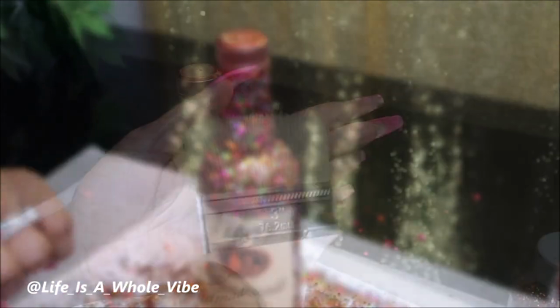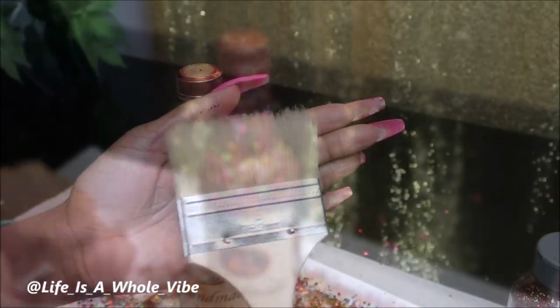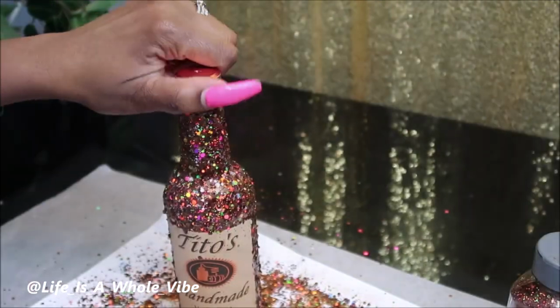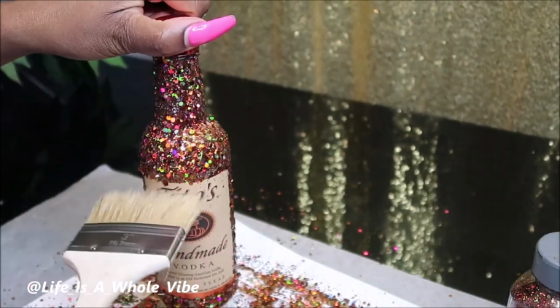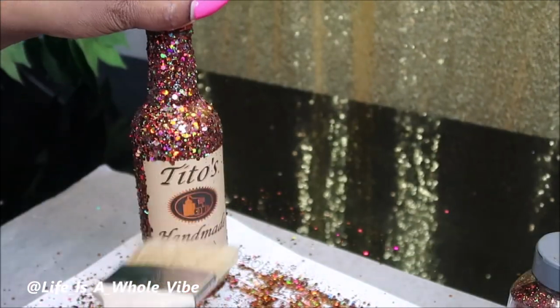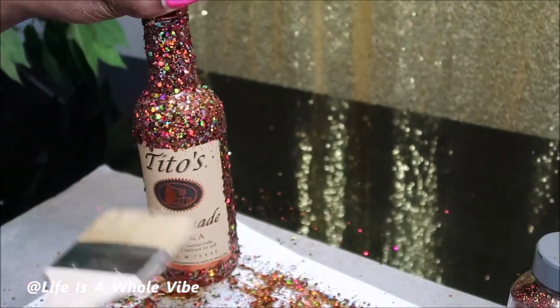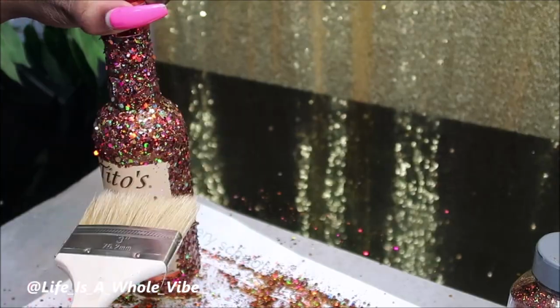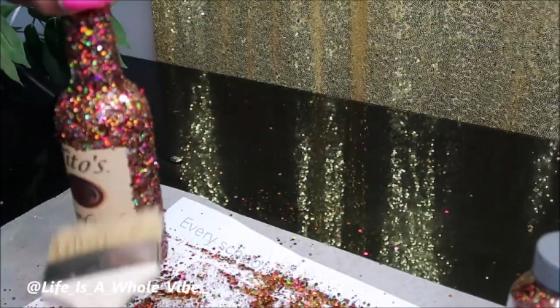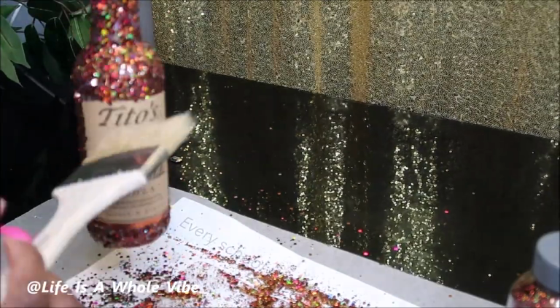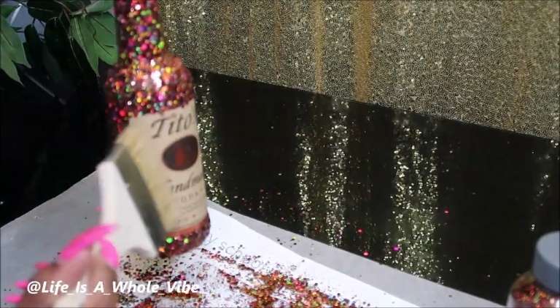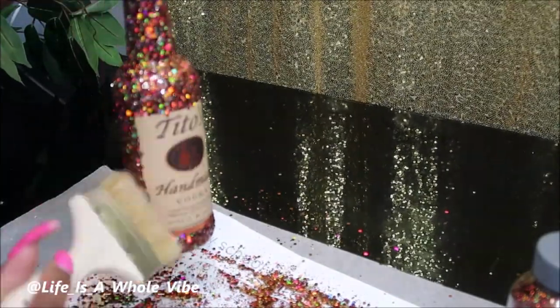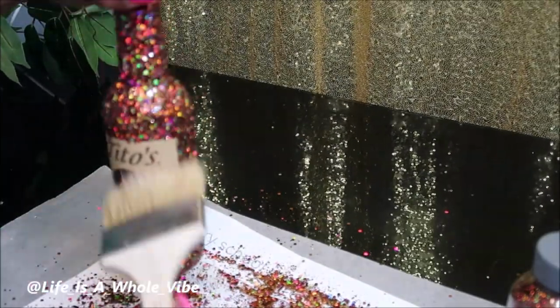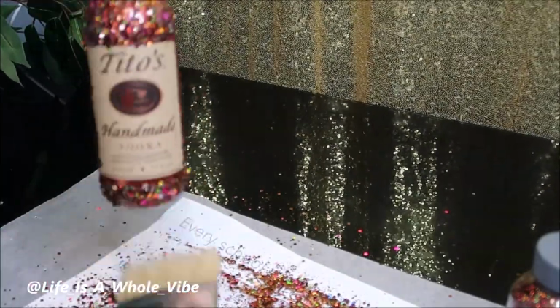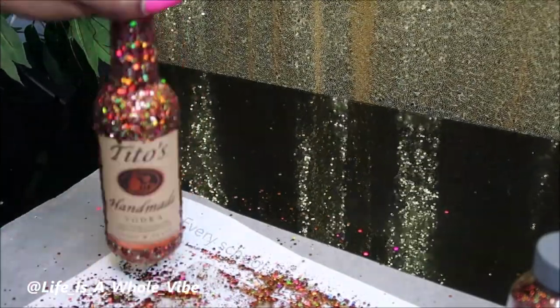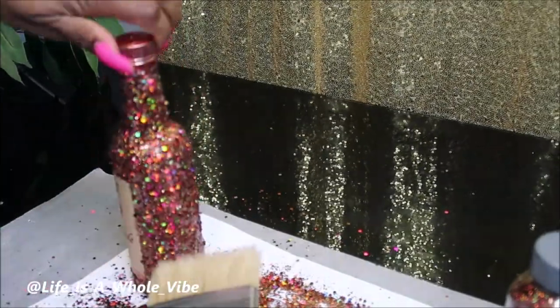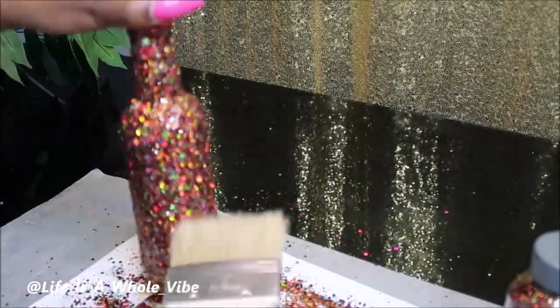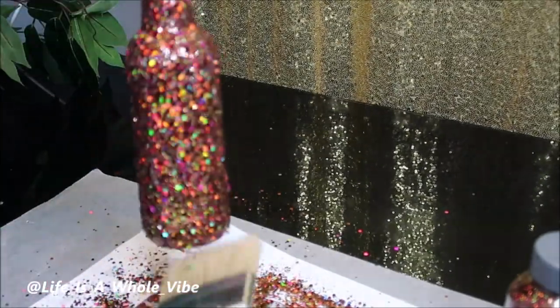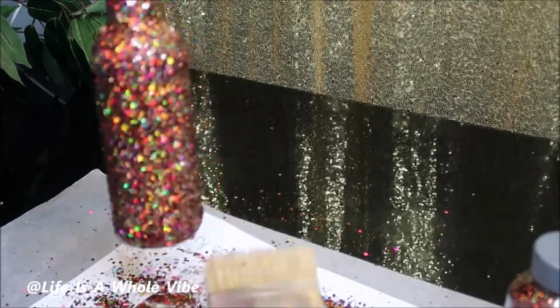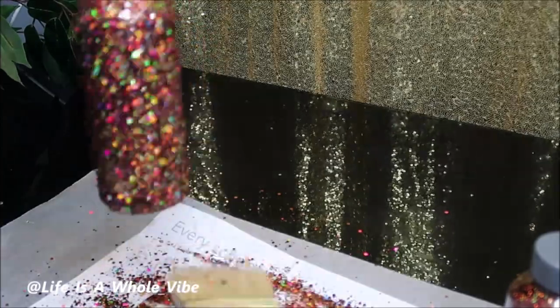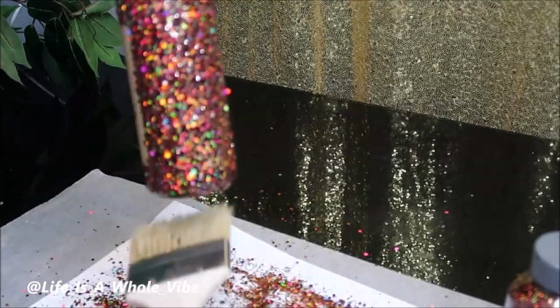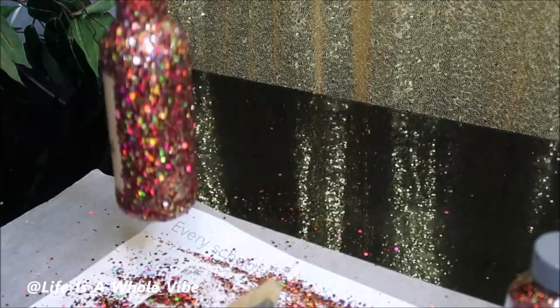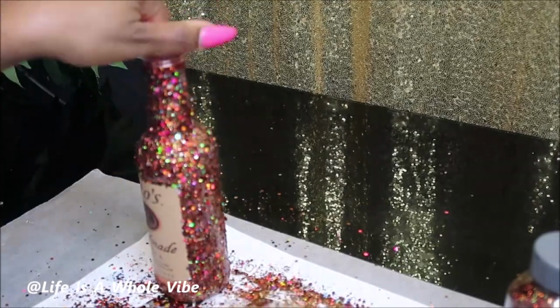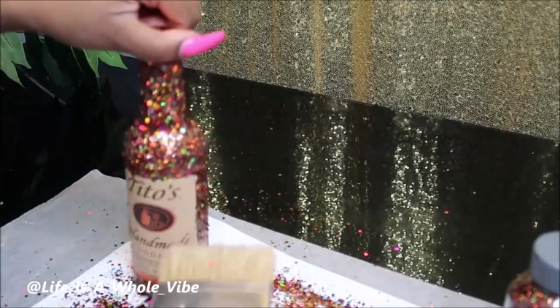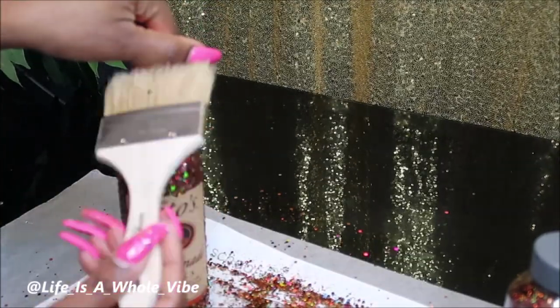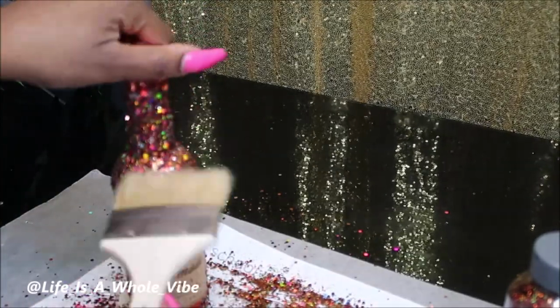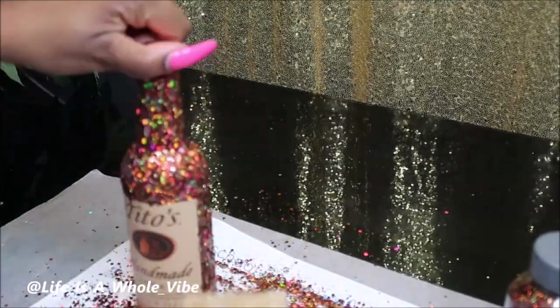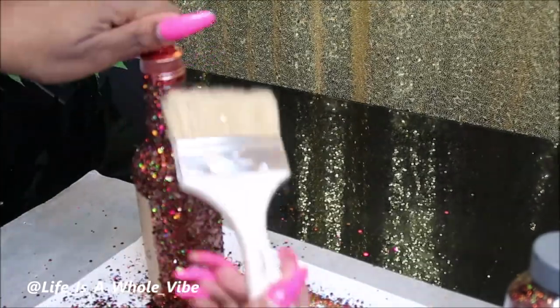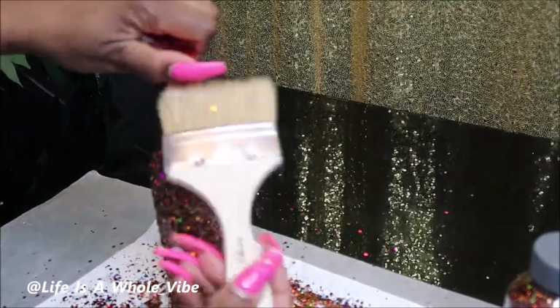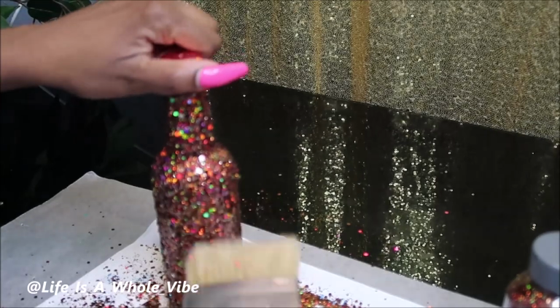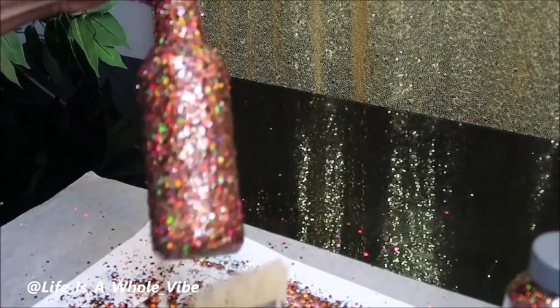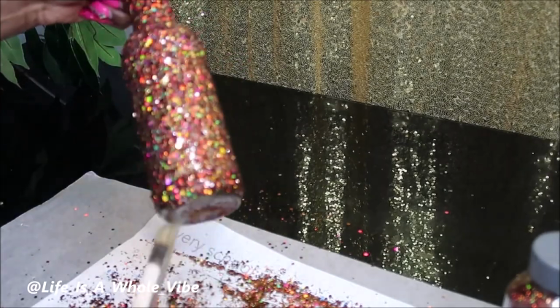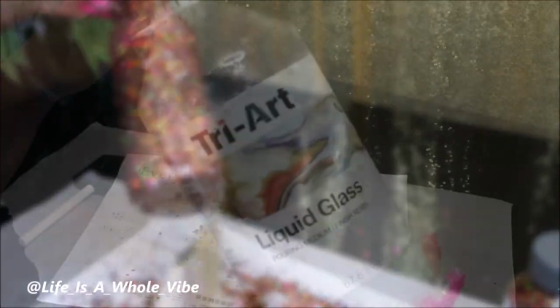Another thing that comes in handy is a nice little fluffy brush with nothing on it, so you can just dust off the excess glitter. That way with the falloff you'll see what you're working with, and if there are some areas that need extra glitter added.